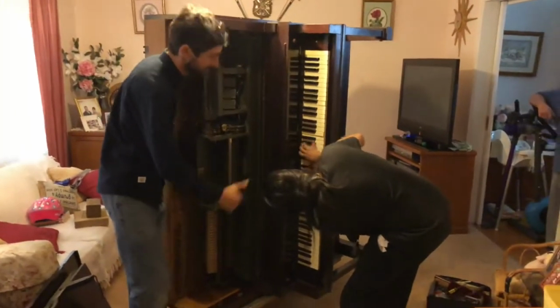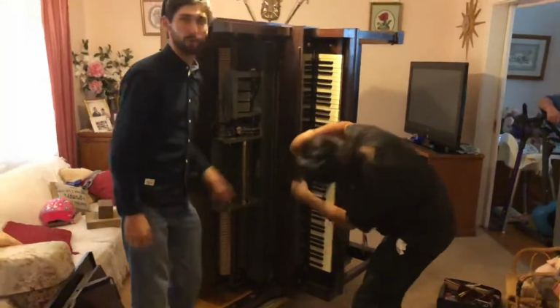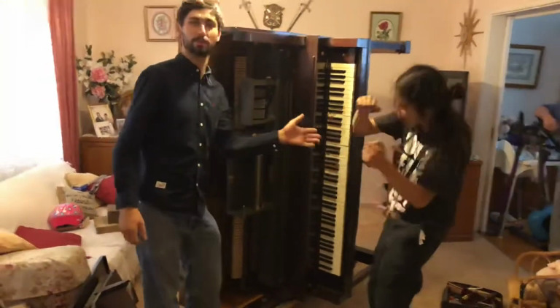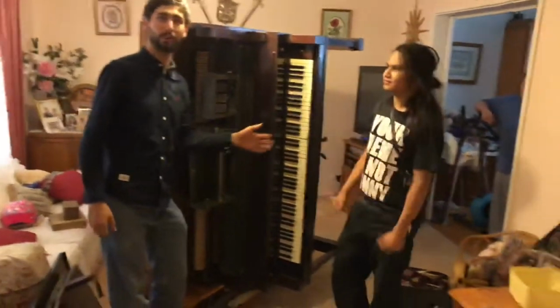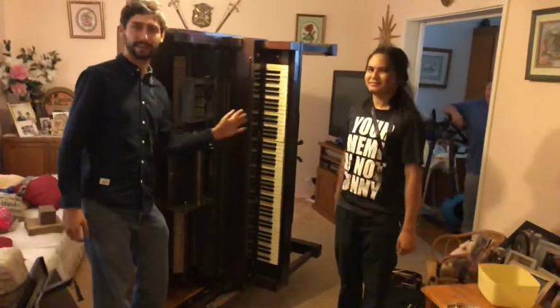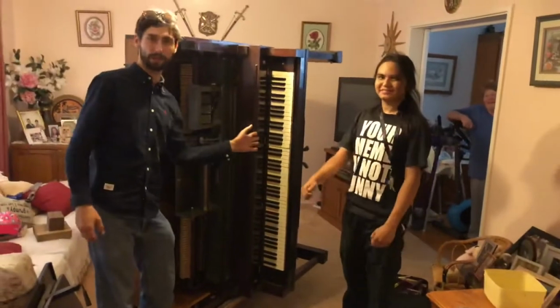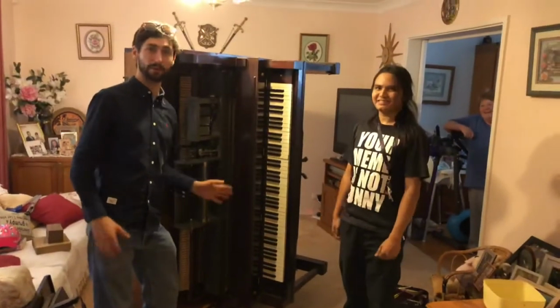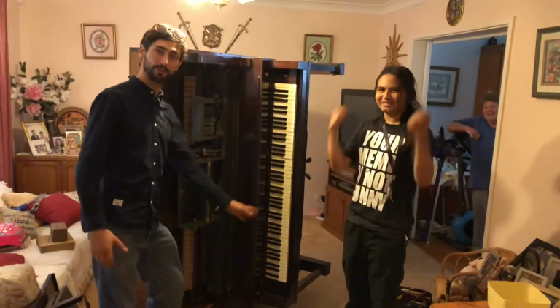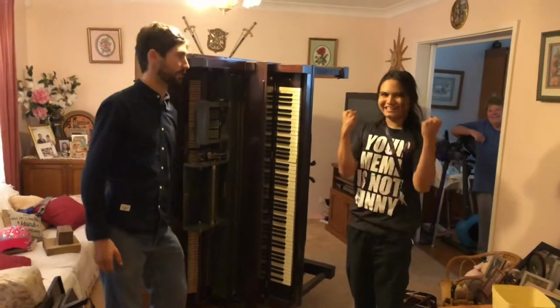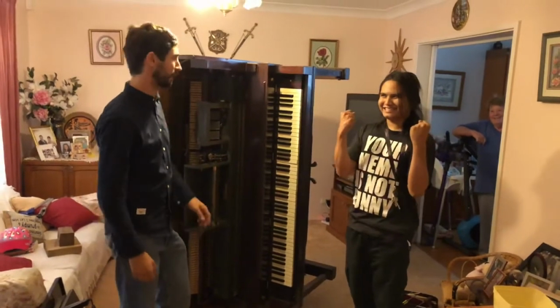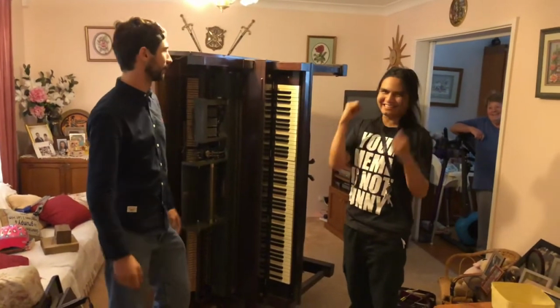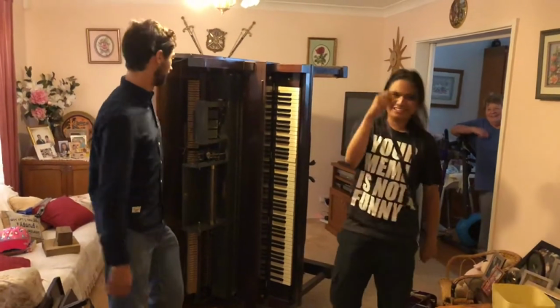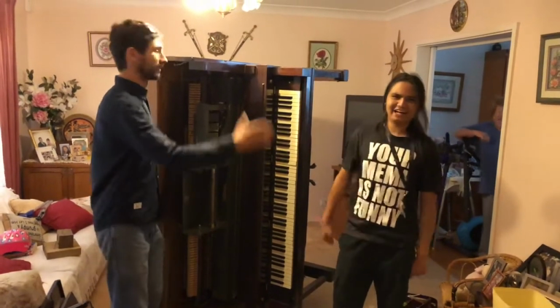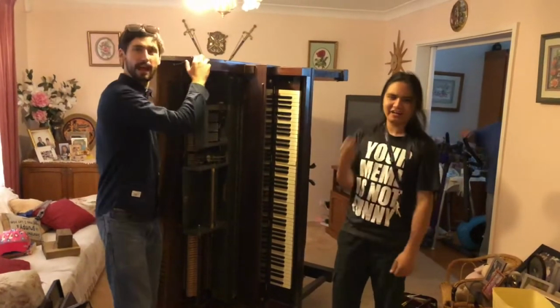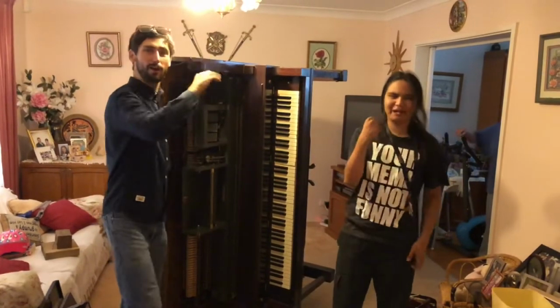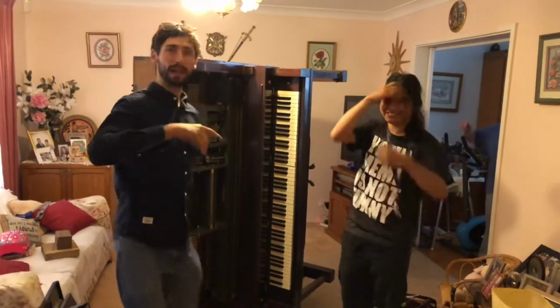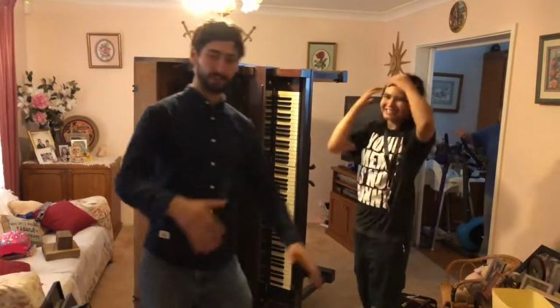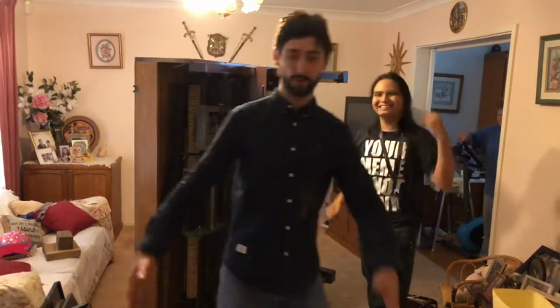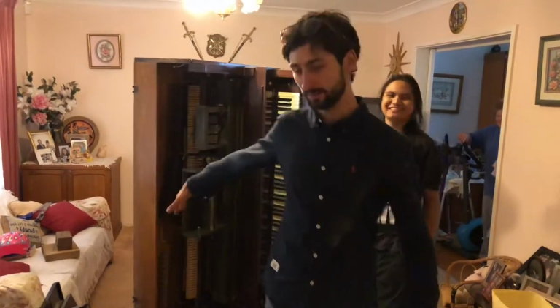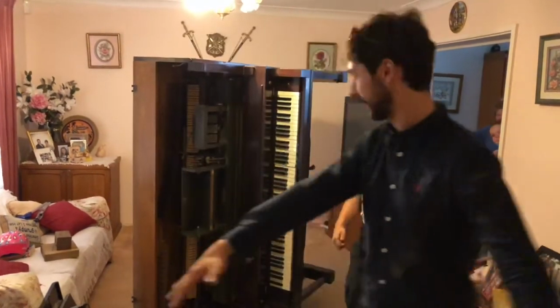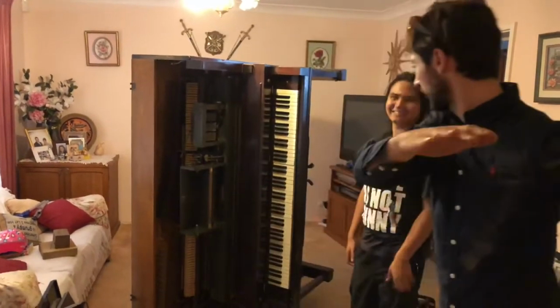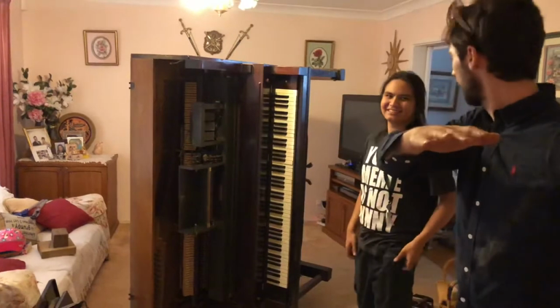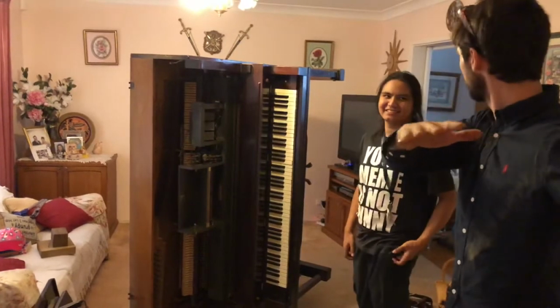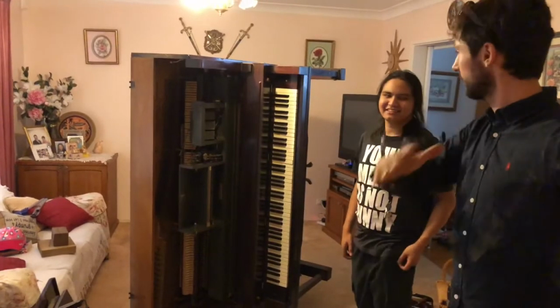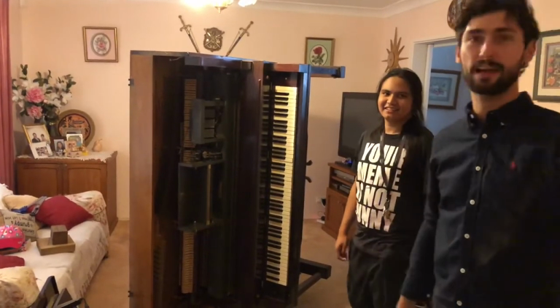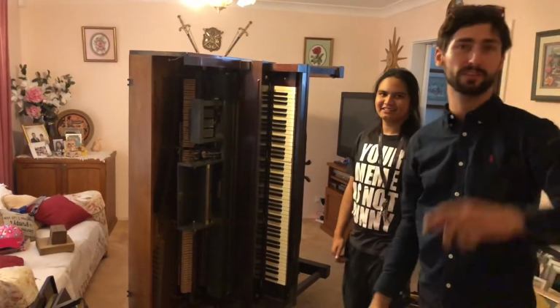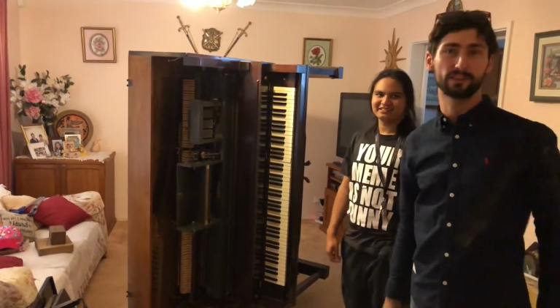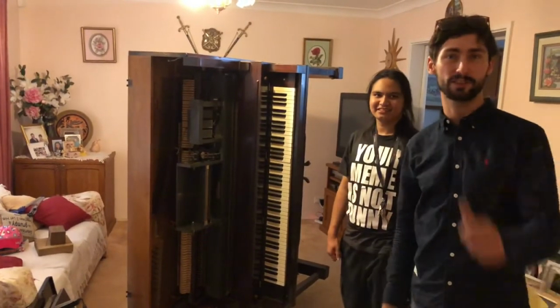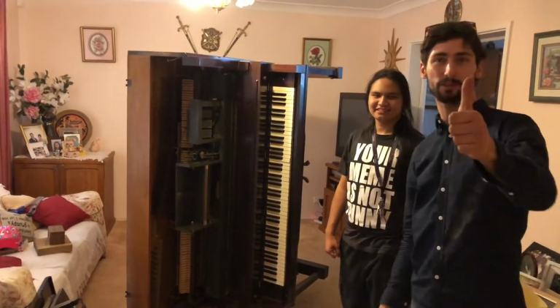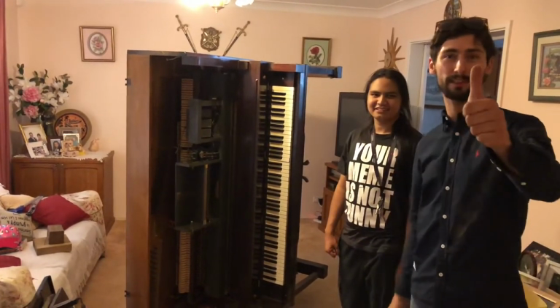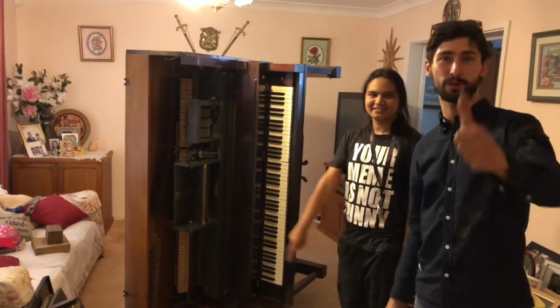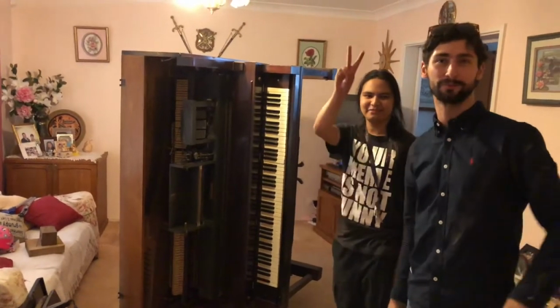So William has proved to us that he can play piano in any position or any angle. Now we have to get the piano out here and down three stairs. Stay in tune and thanks for following. Peace.